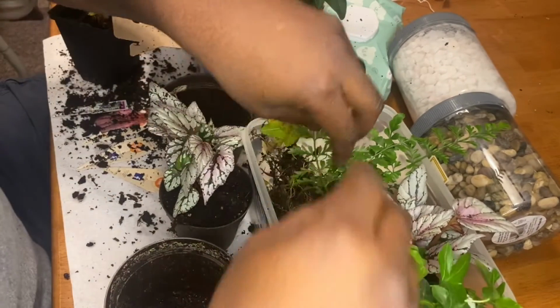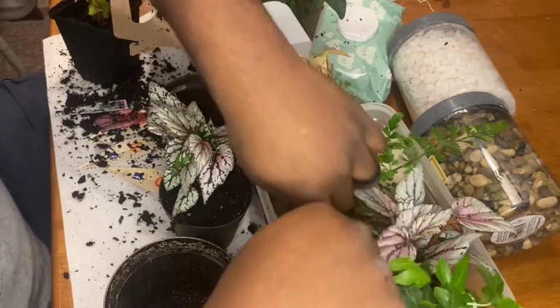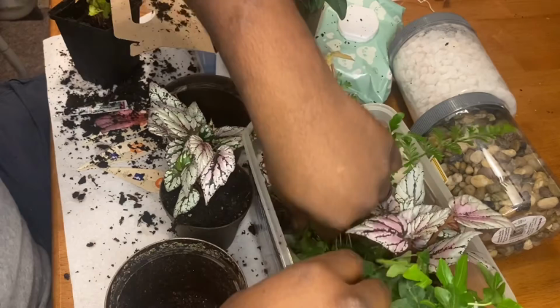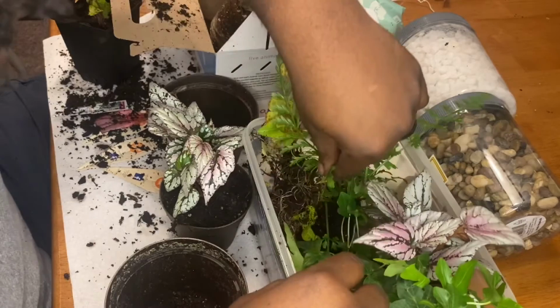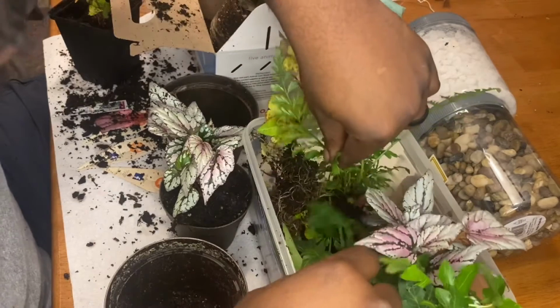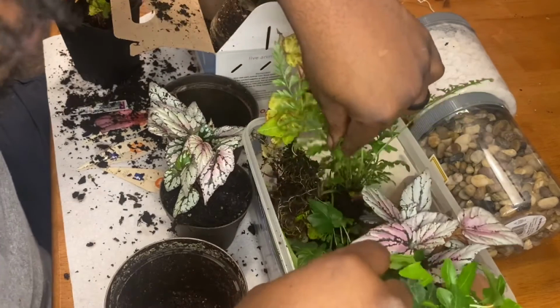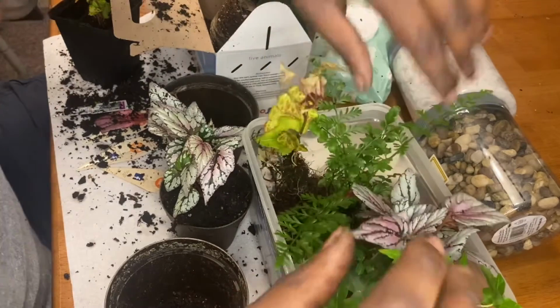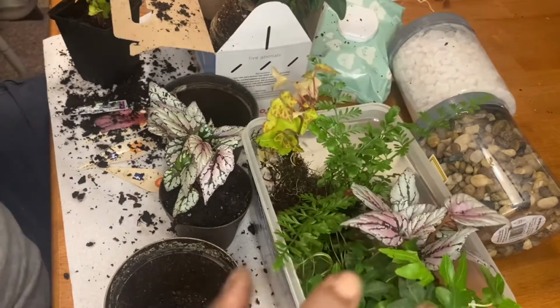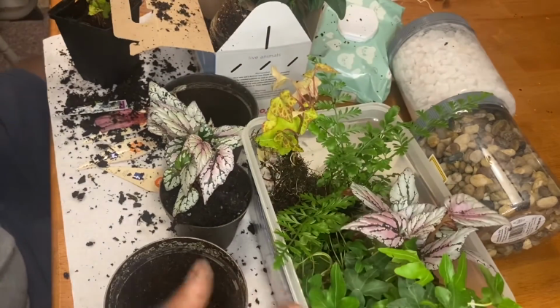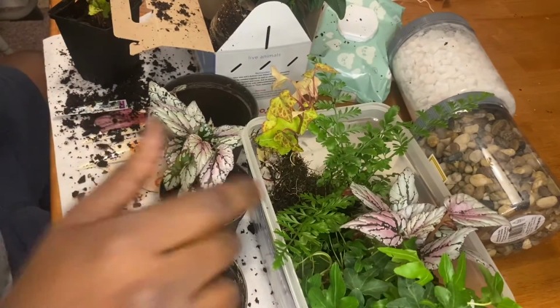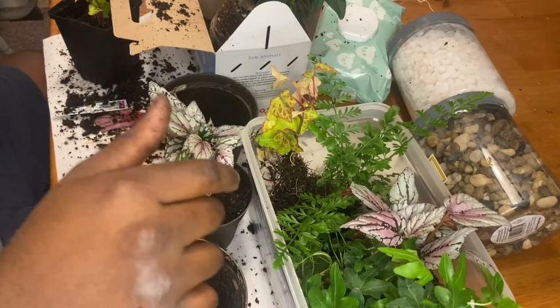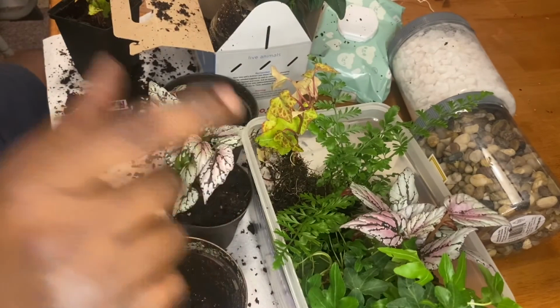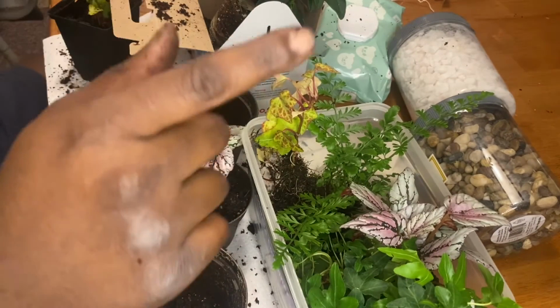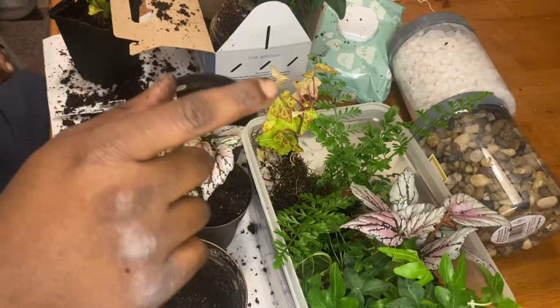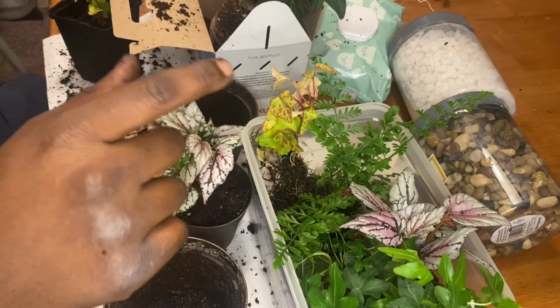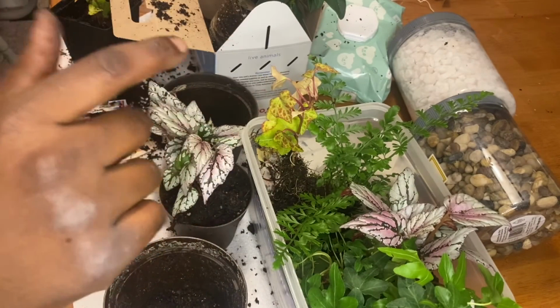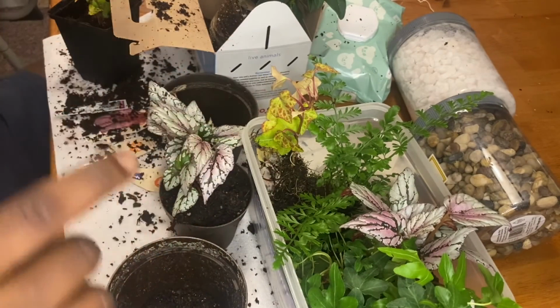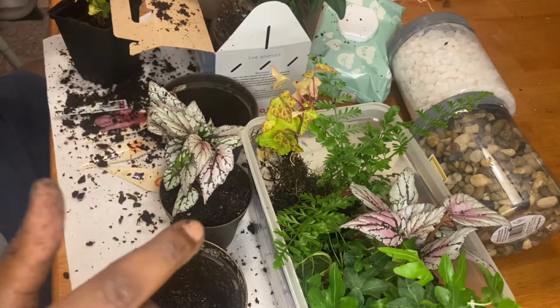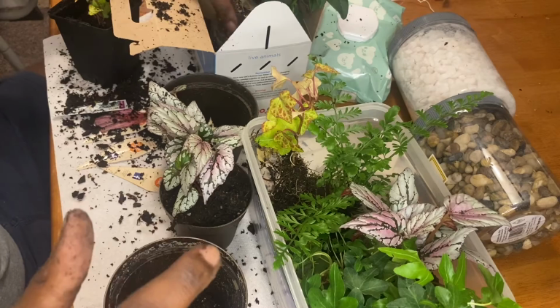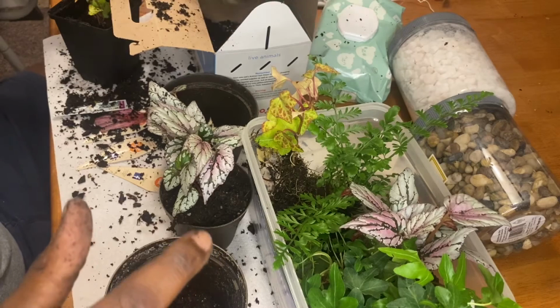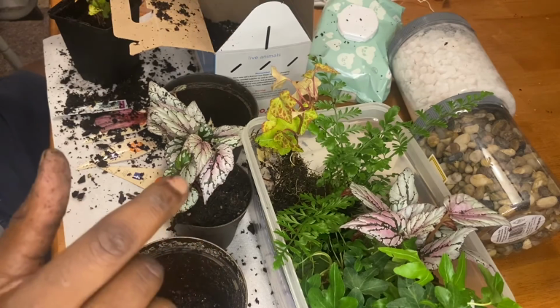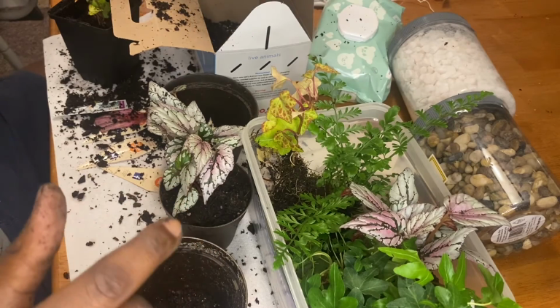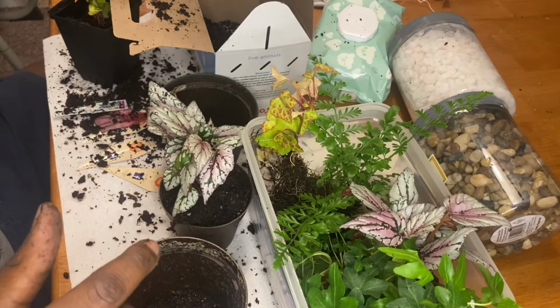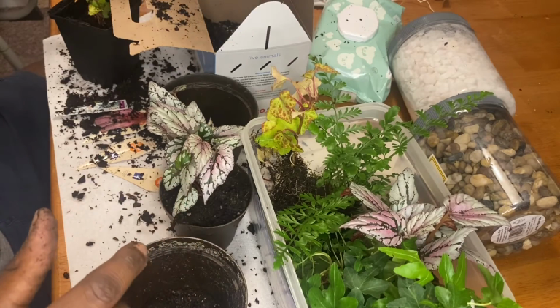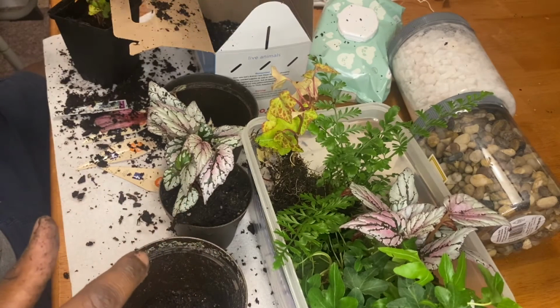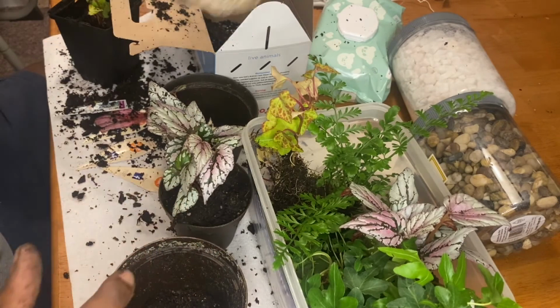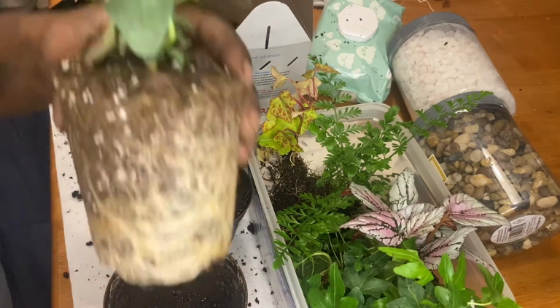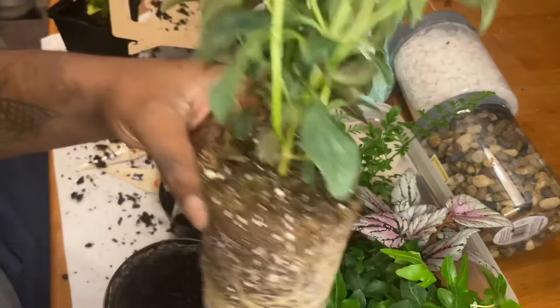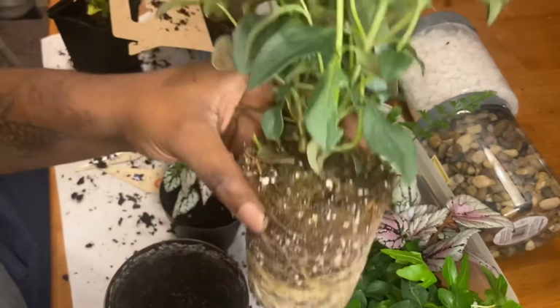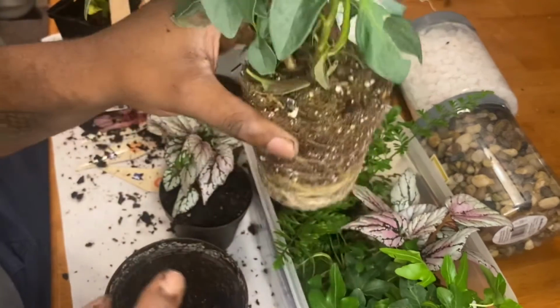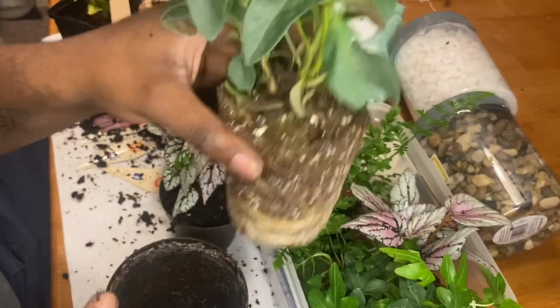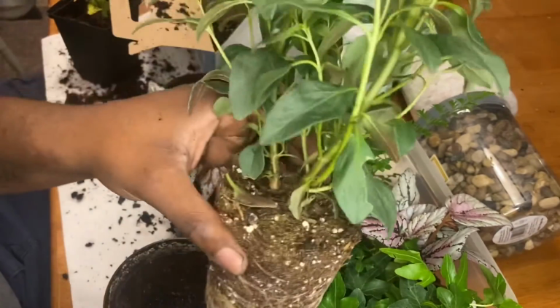I have to let all the plants settle in. They don't look too good right now, considering I just transplanted them — they're in shock from the transplant.